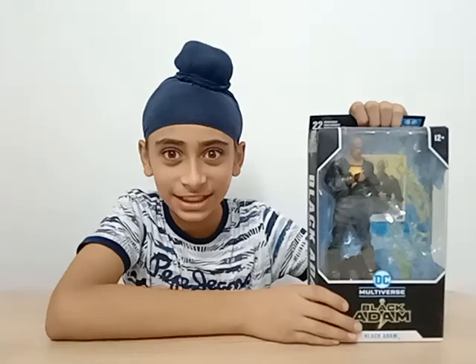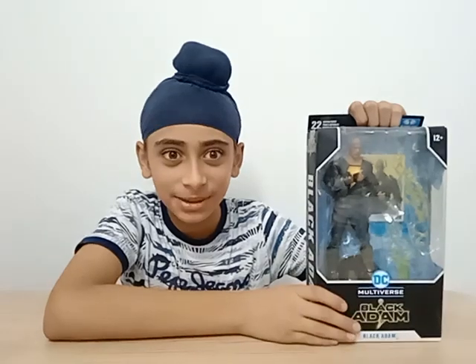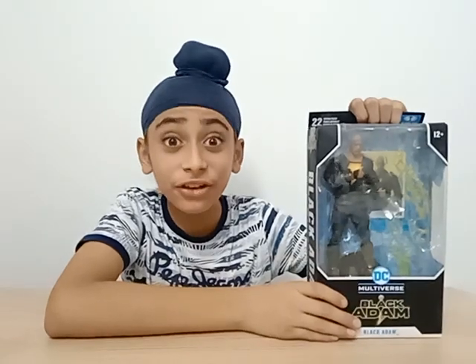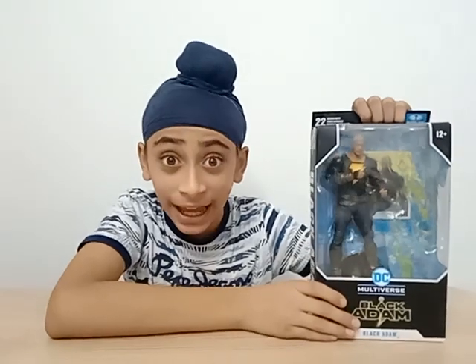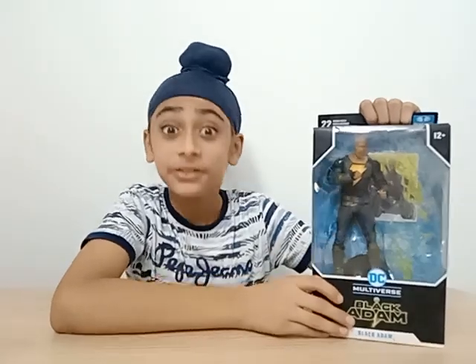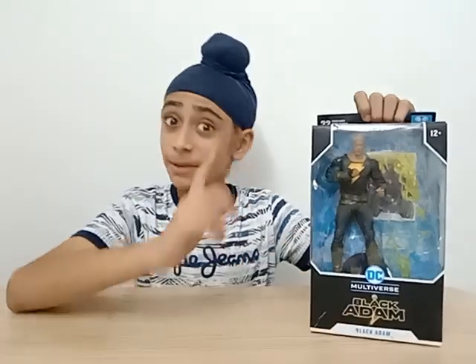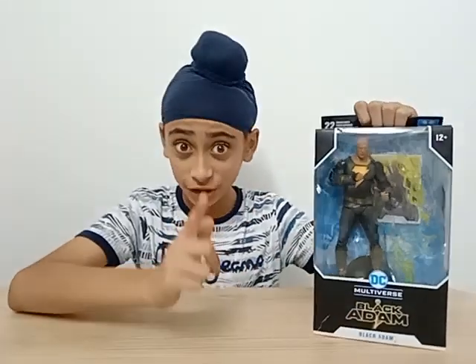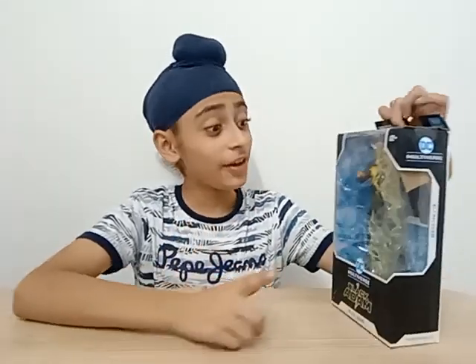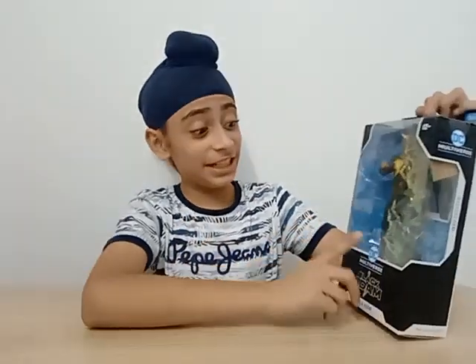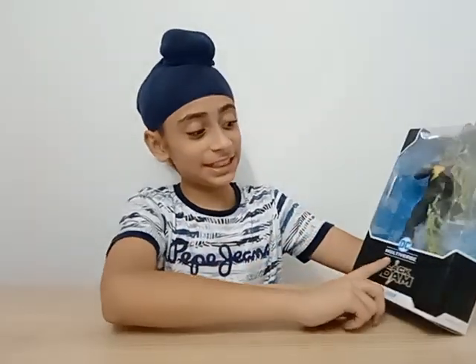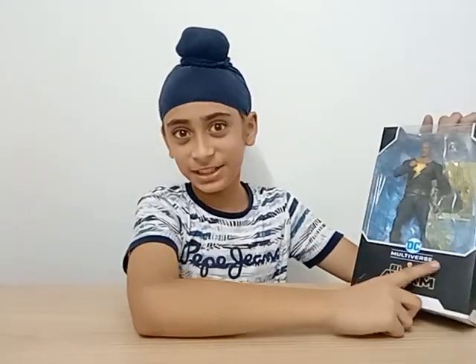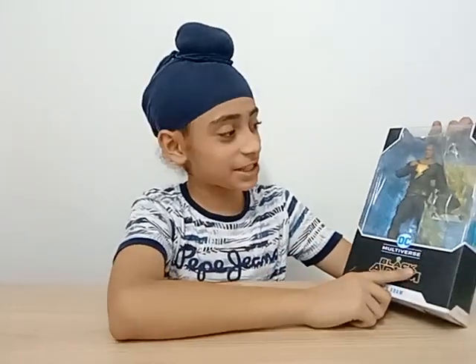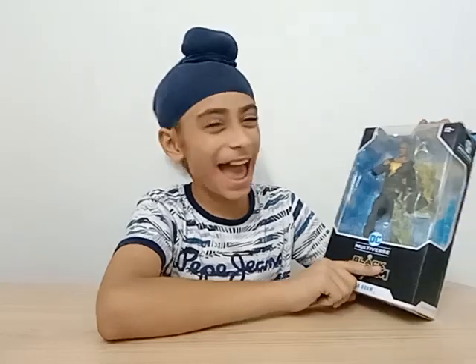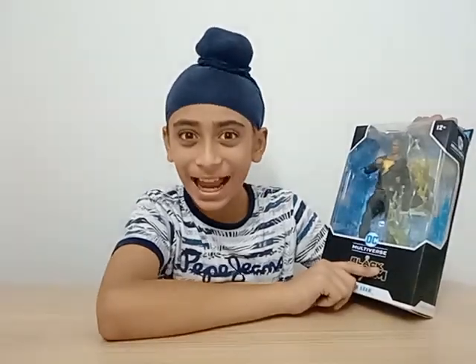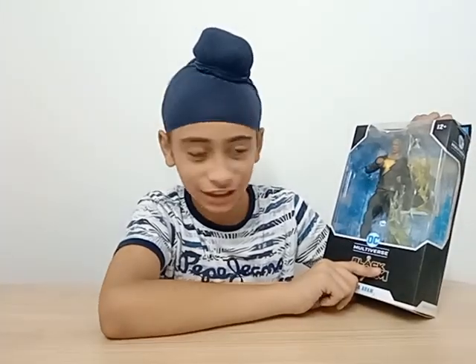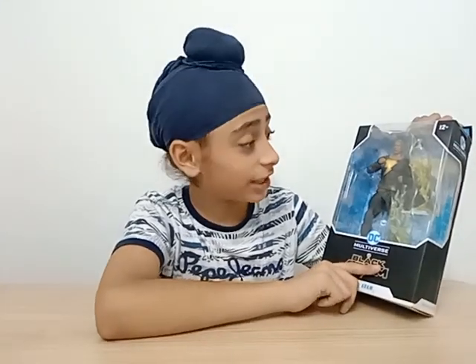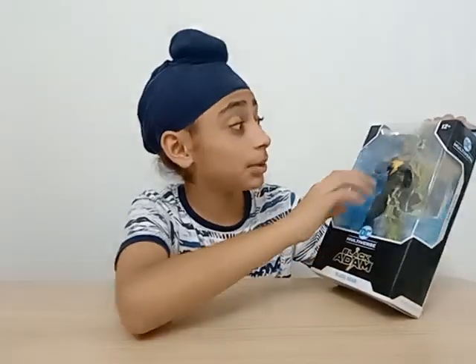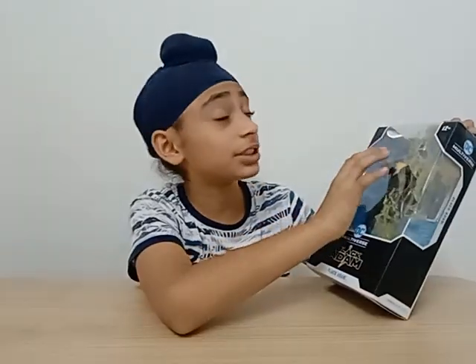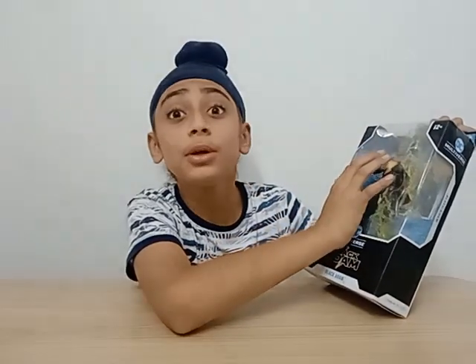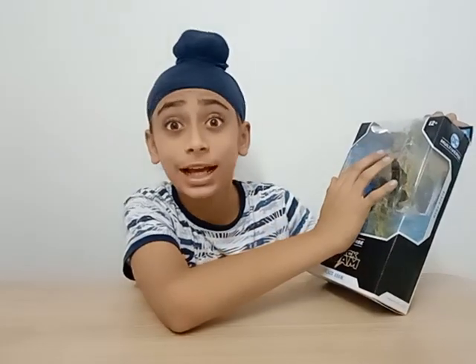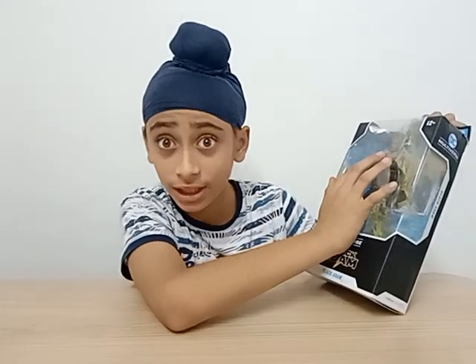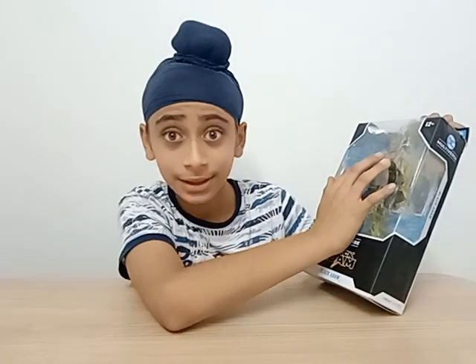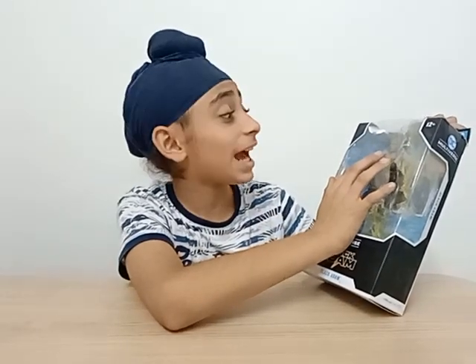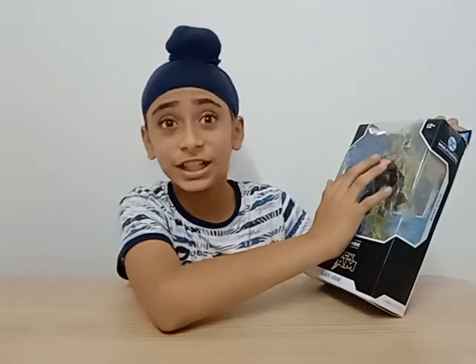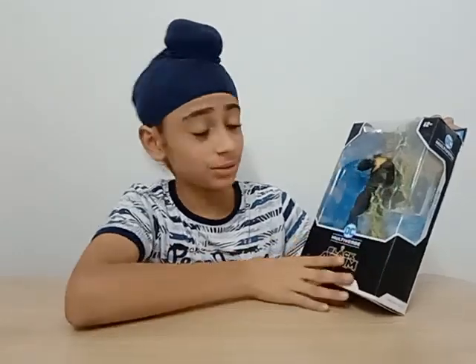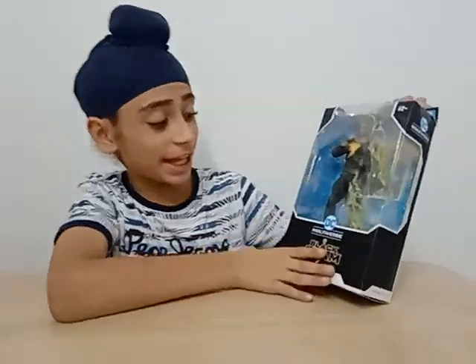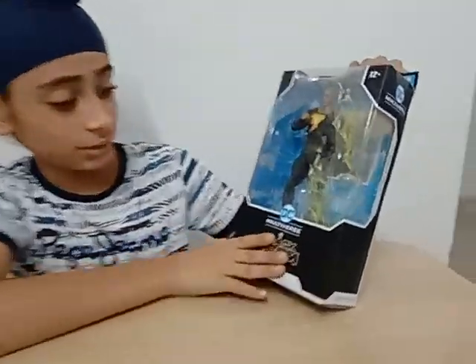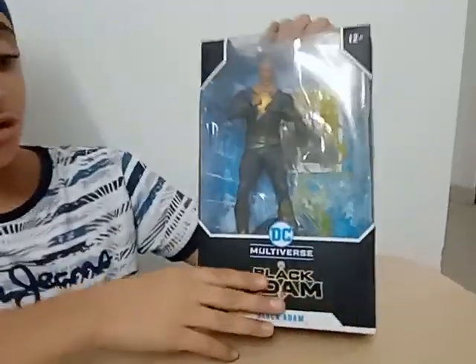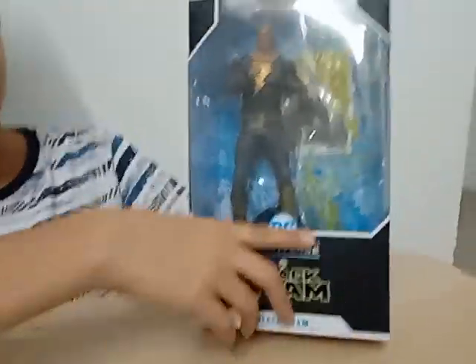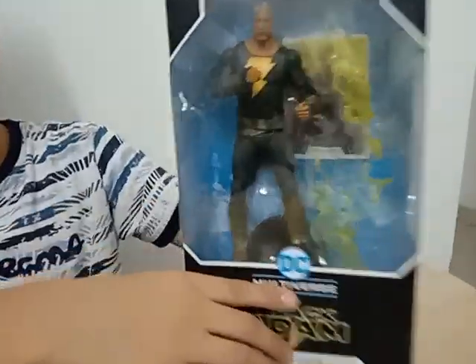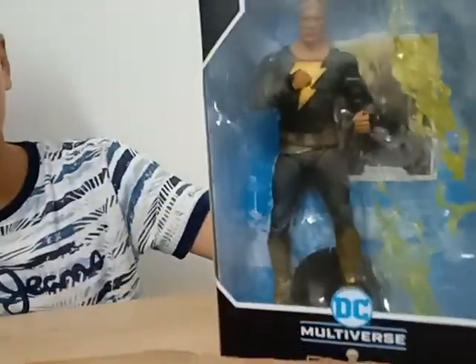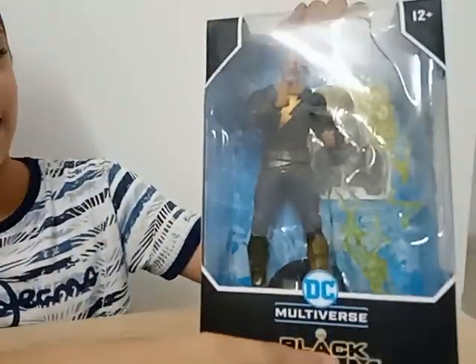Ladies and gentlemen, today we will be unboxing the DC Multiverse Black Adam action figure. It's a pretty beautiful action figure with a nice finish at the edge. As you can see, DC Multiverse Black Adam.